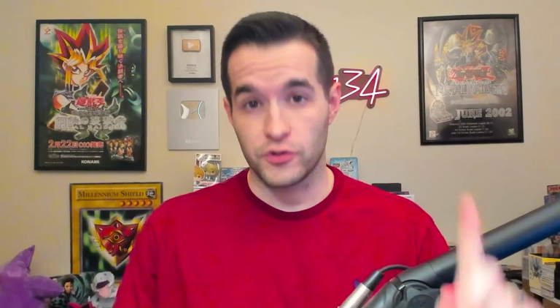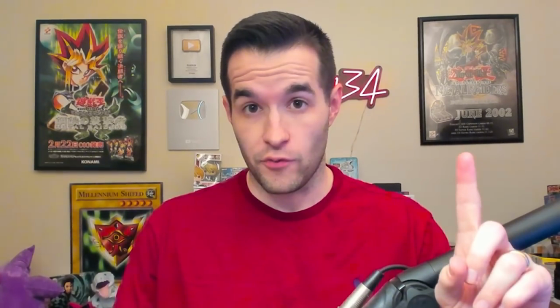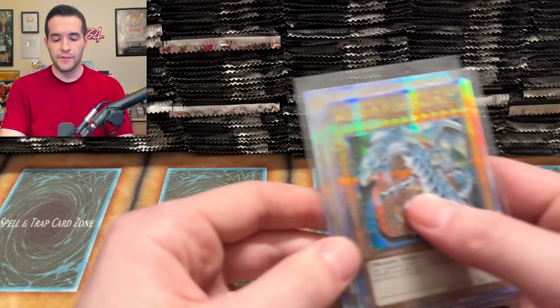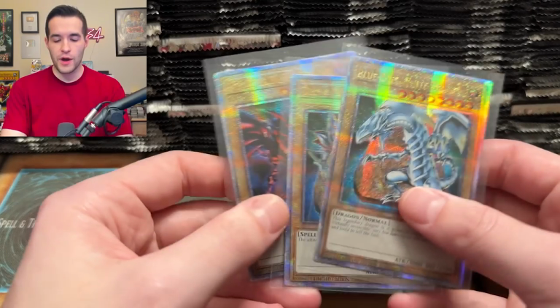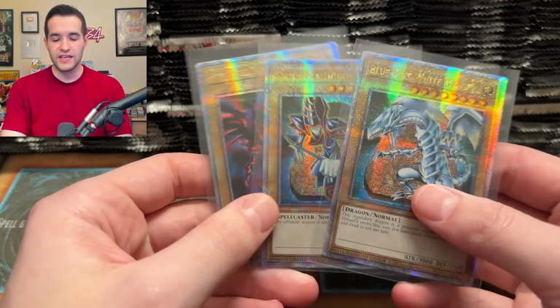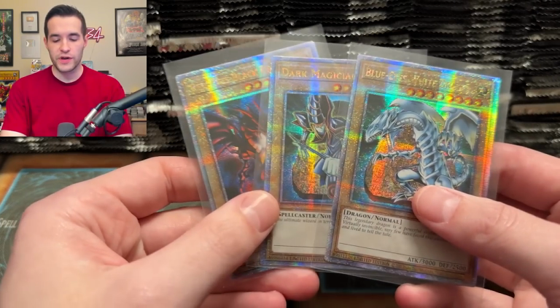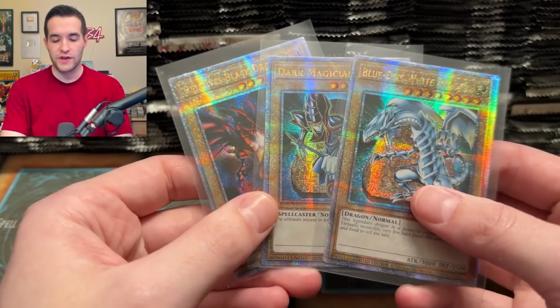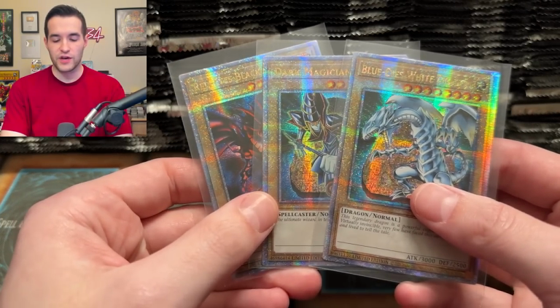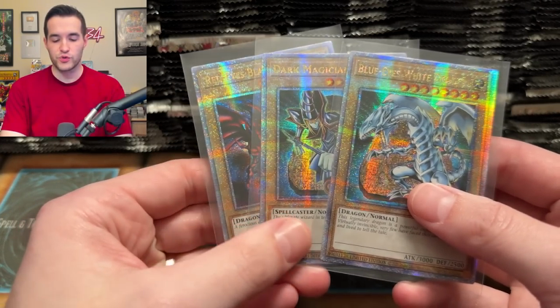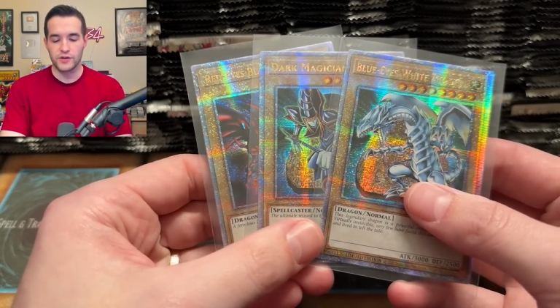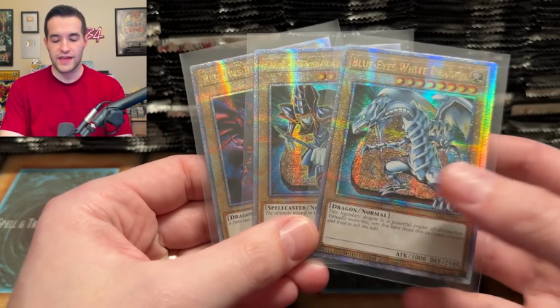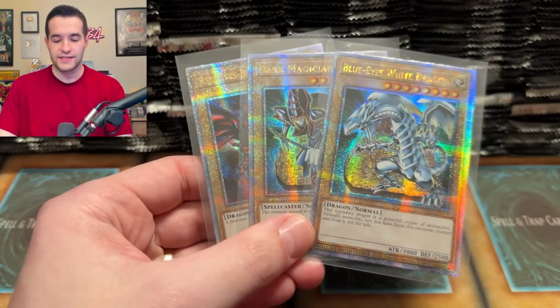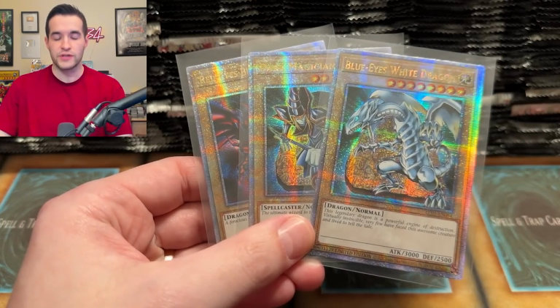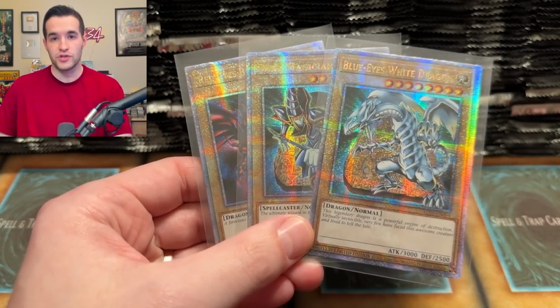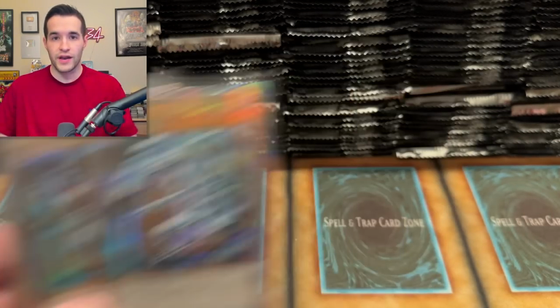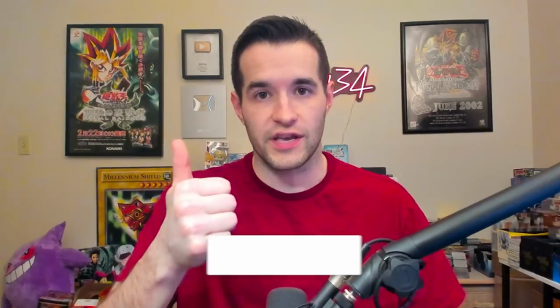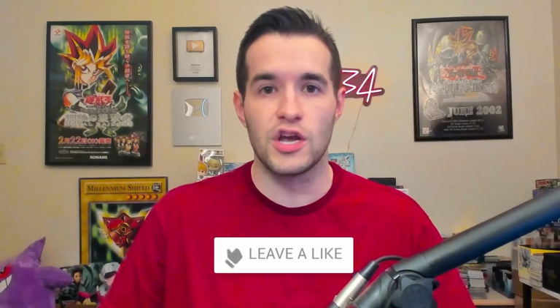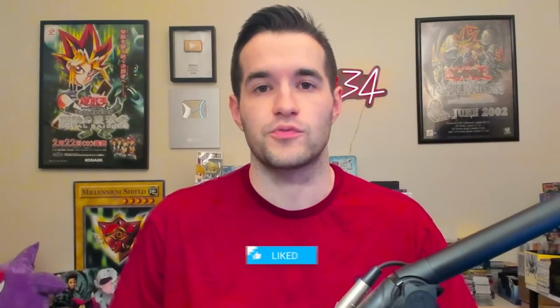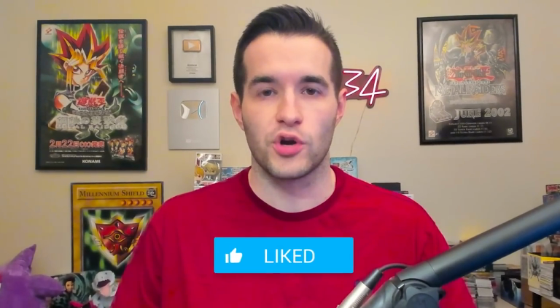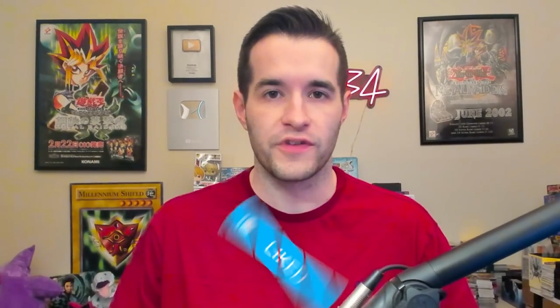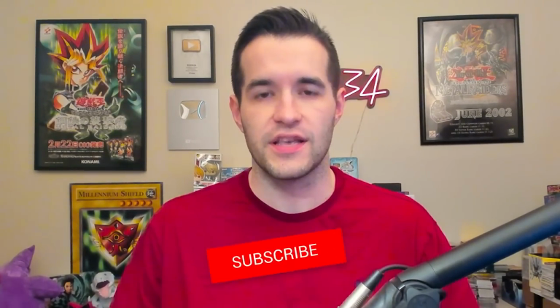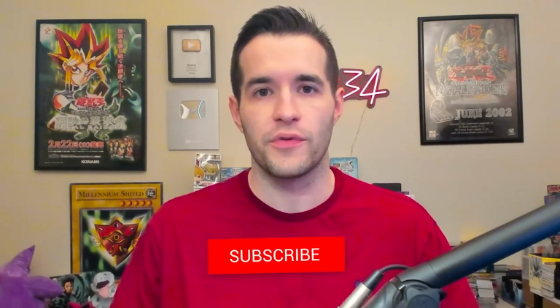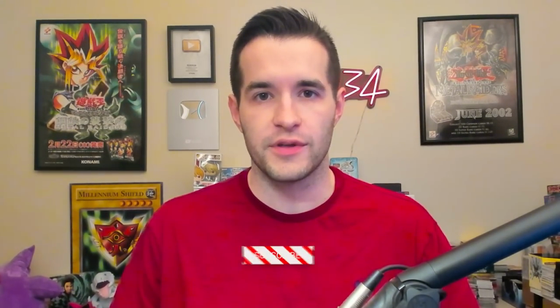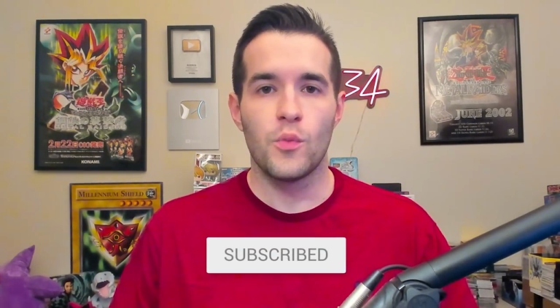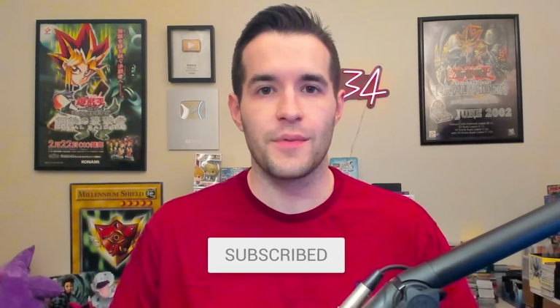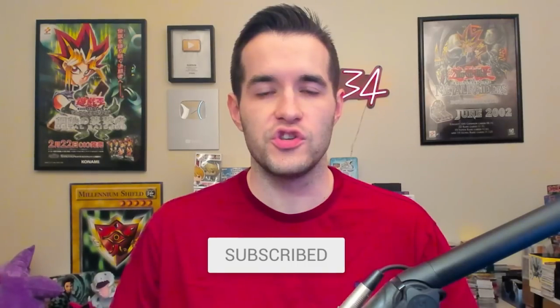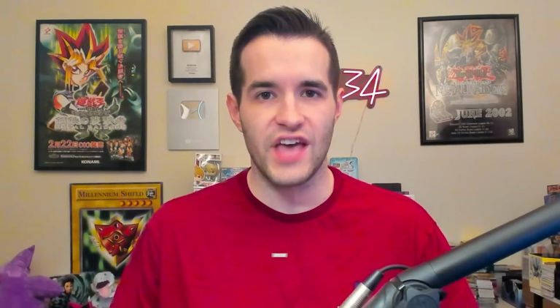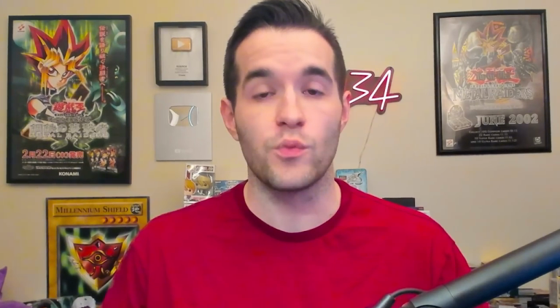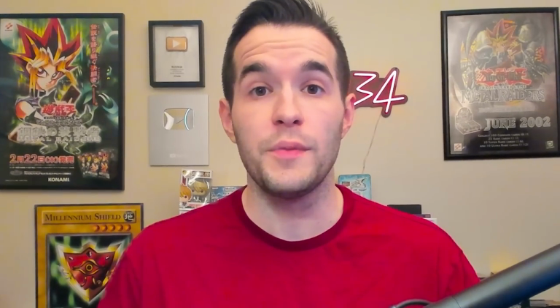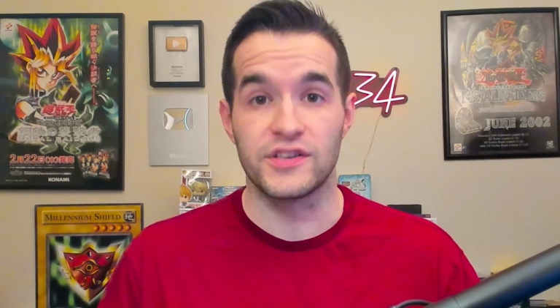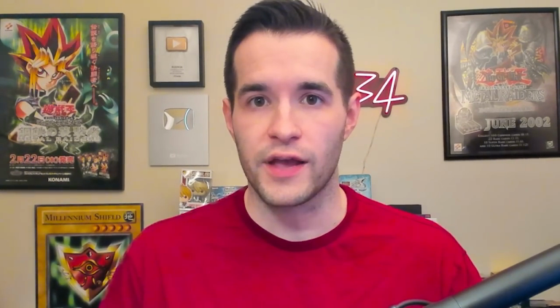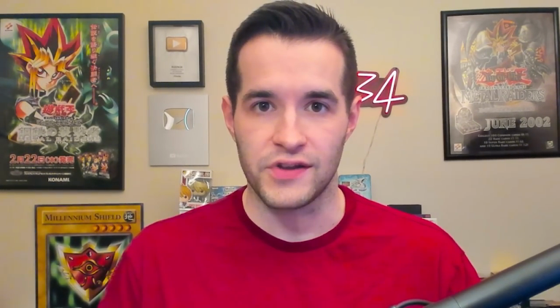But first, we have a giveaway. I'll be giving away these three 25th anniversary rares — we got that nice set of Blue-Eyes, Dark Magician, and Red-Eyes. Just like the video, be subscribed, turn on notifications, let me know in the comments what you think about this new set, and will we pull a Starlight Rare today?